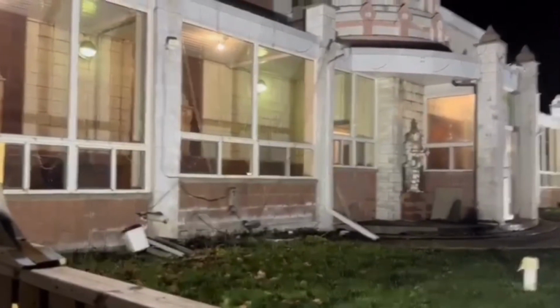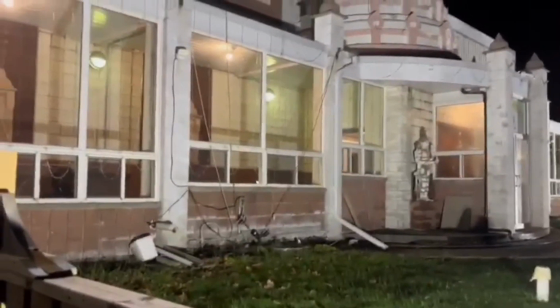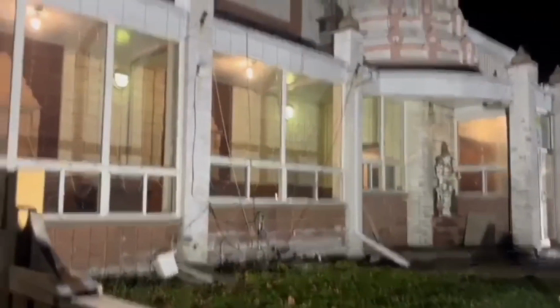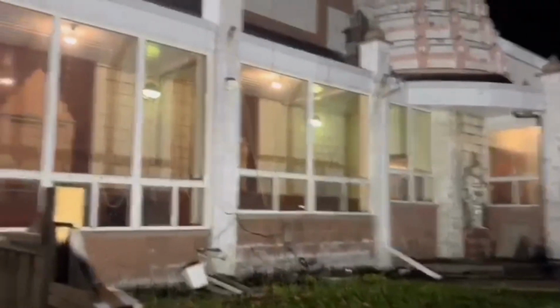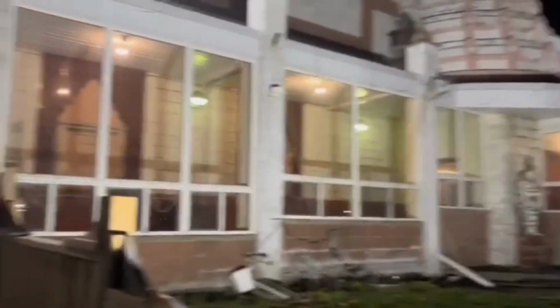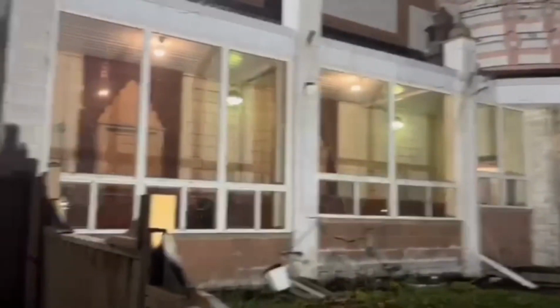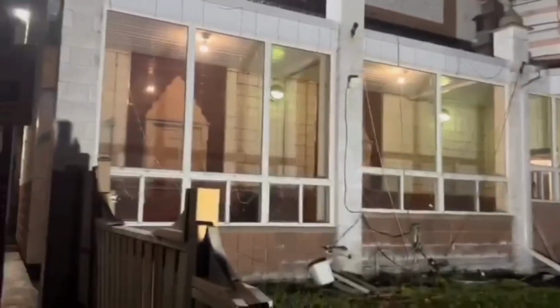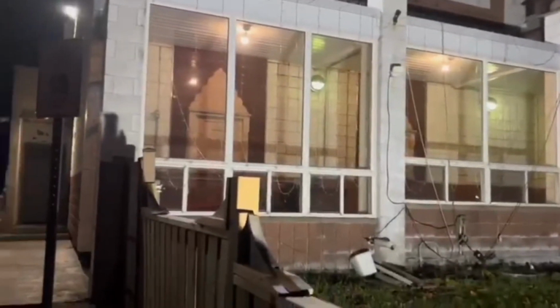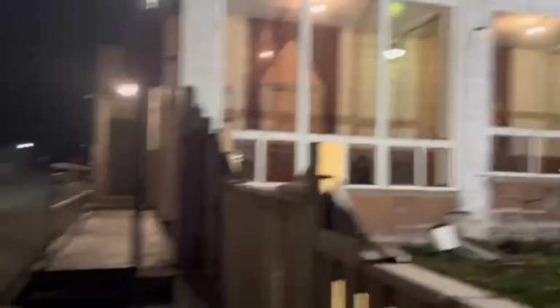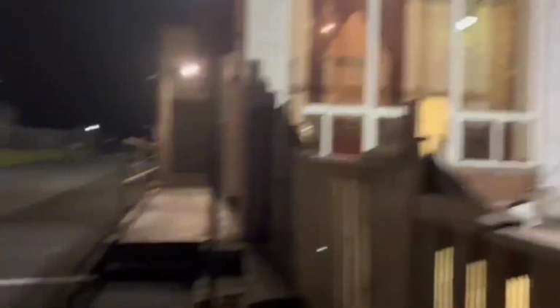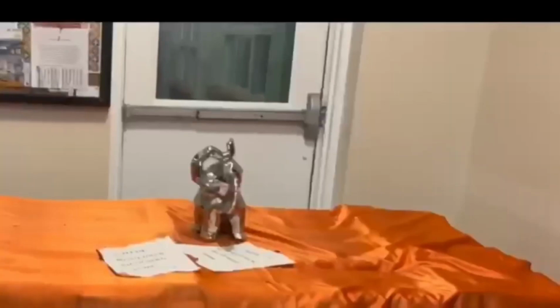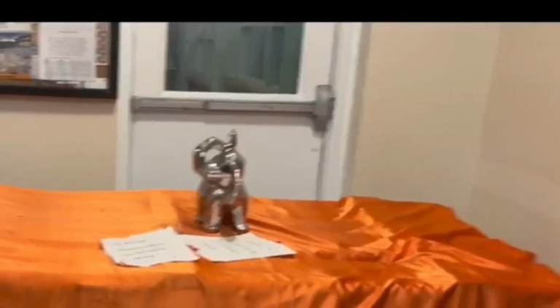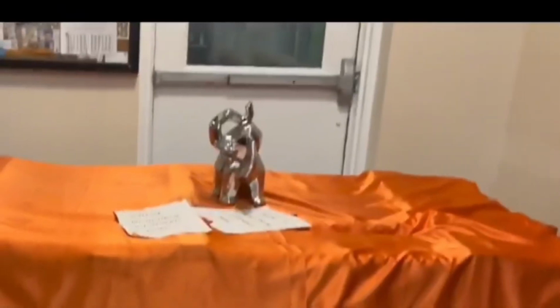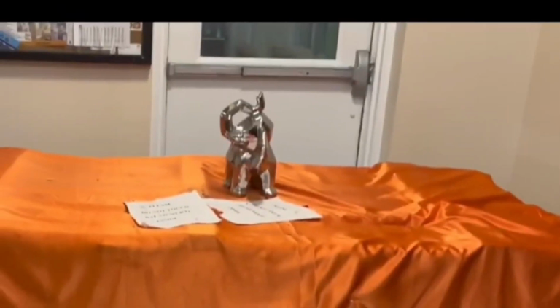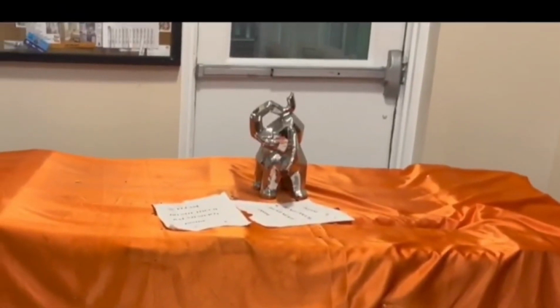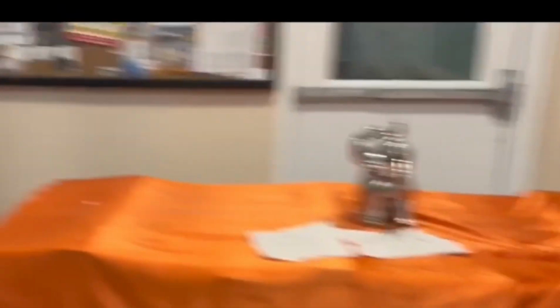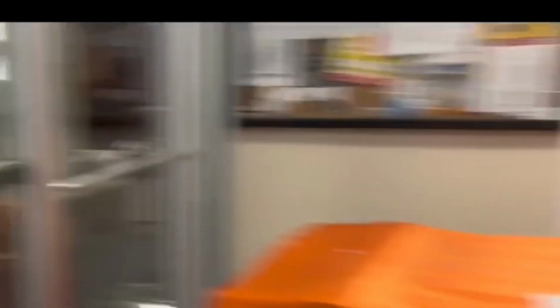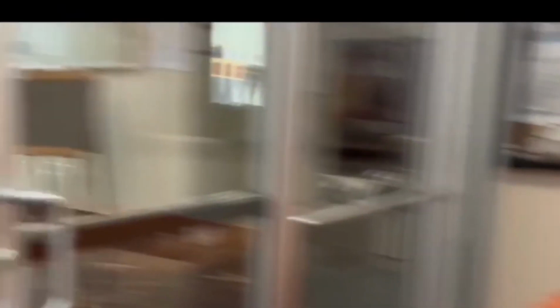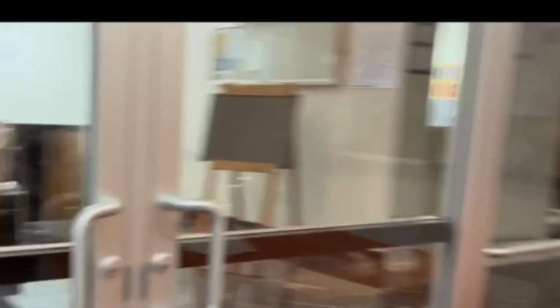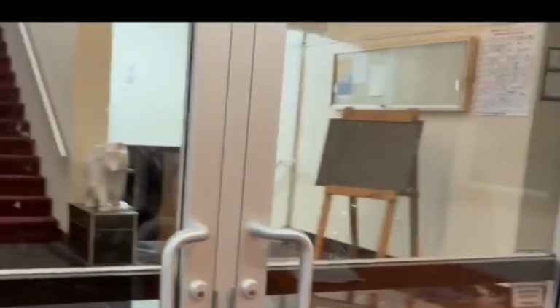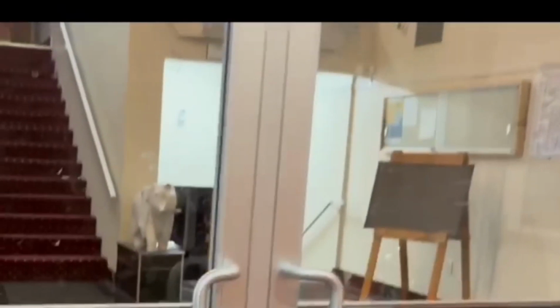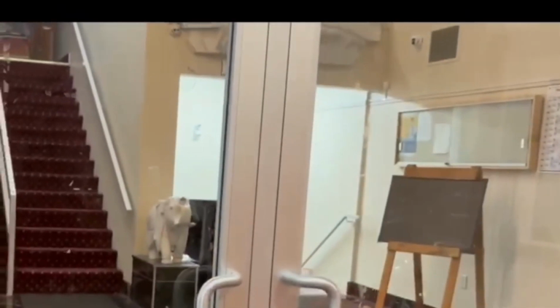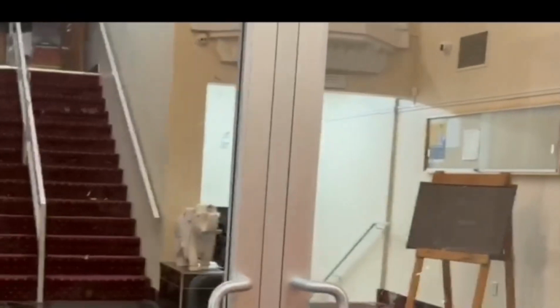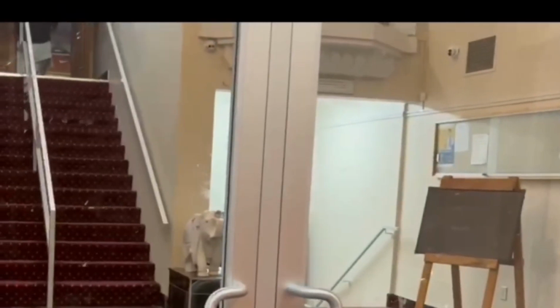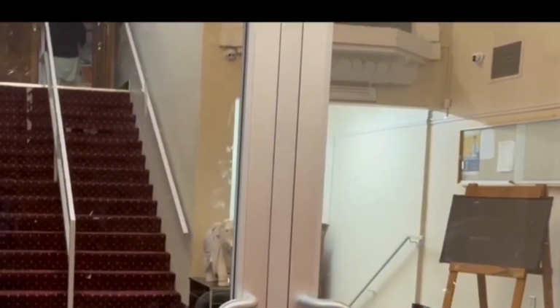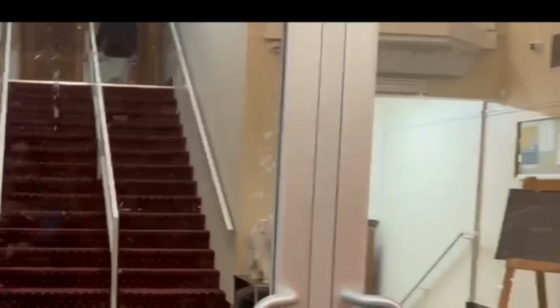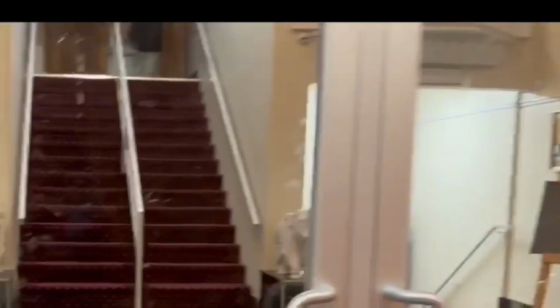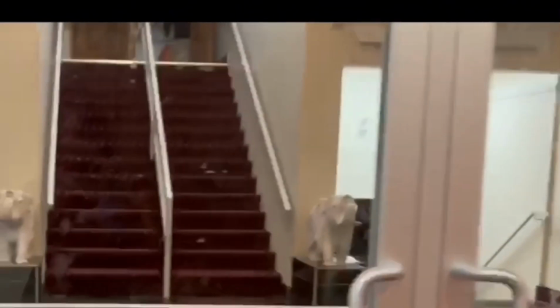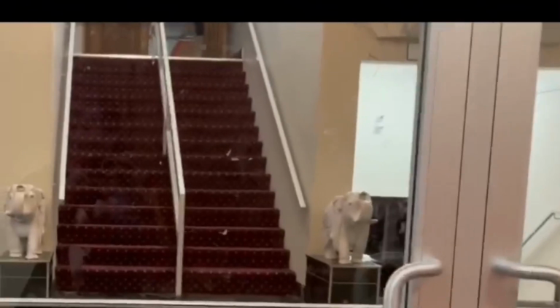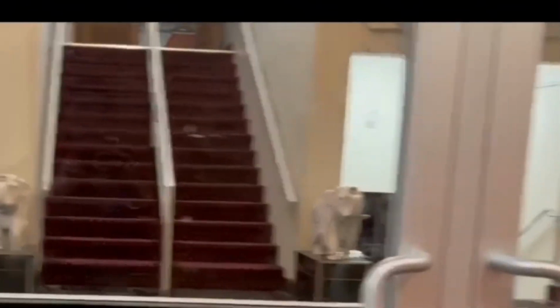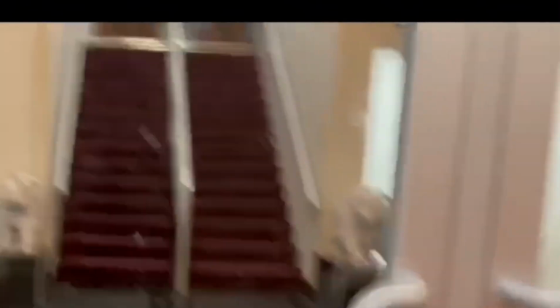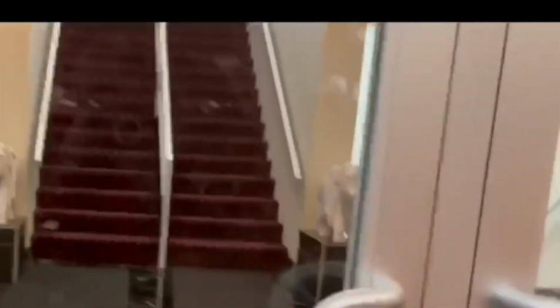I didn't know that my husband had come here before. At the start there was an elephant, and now we are entering inside.